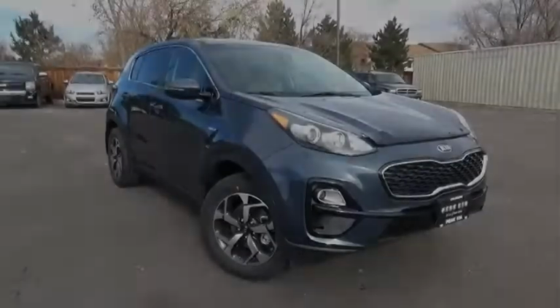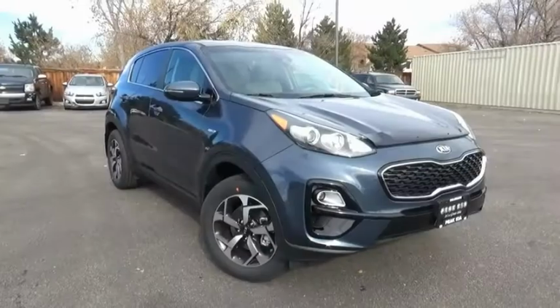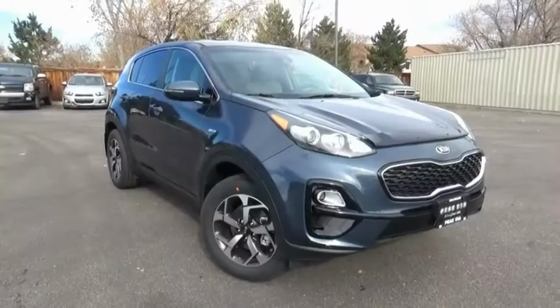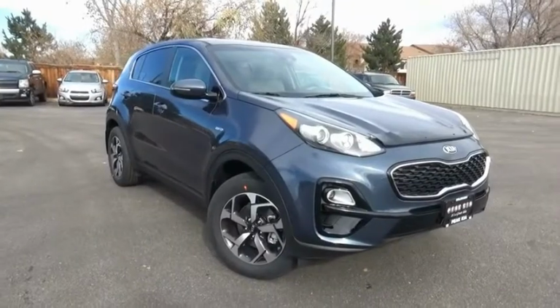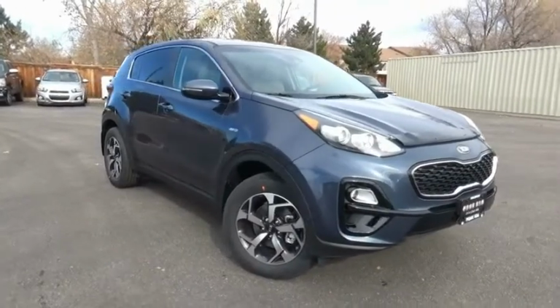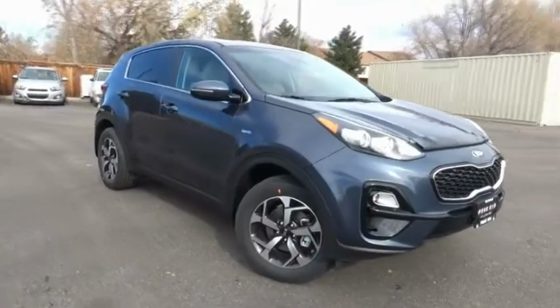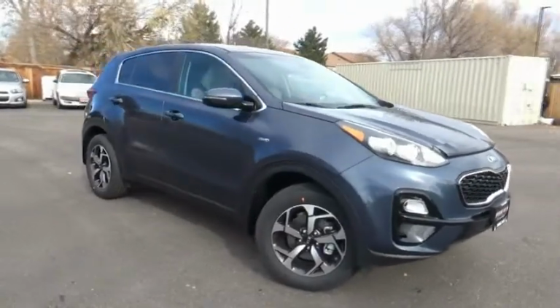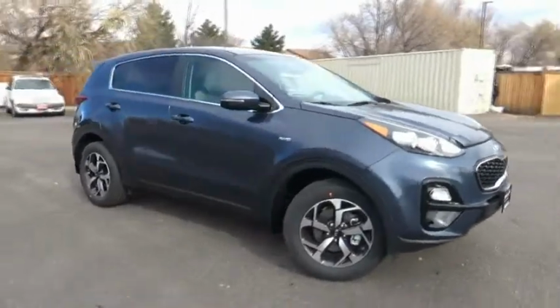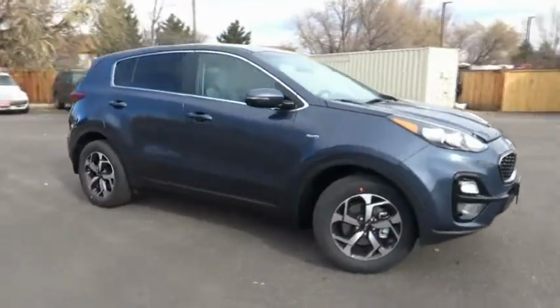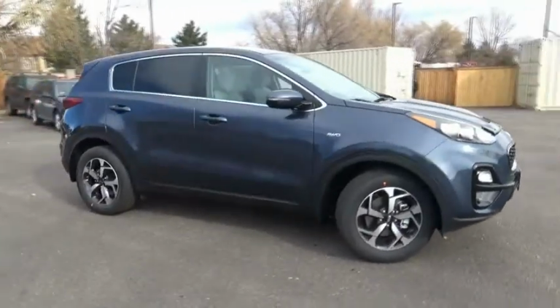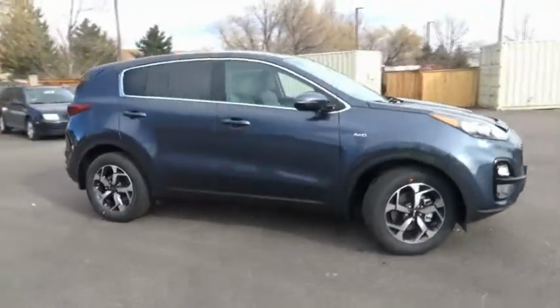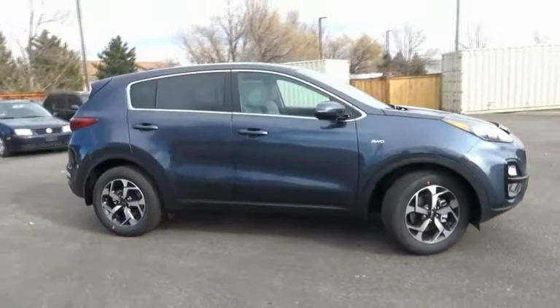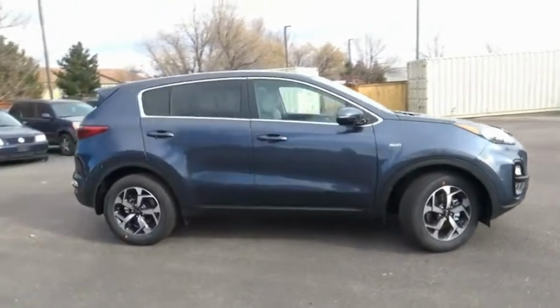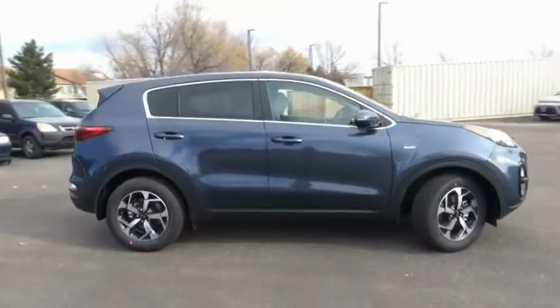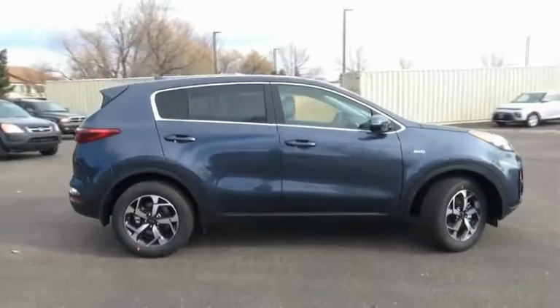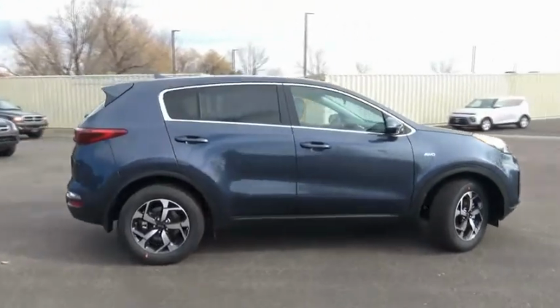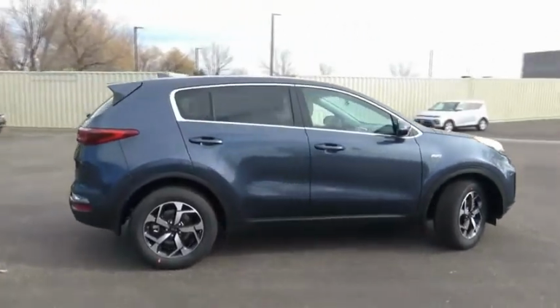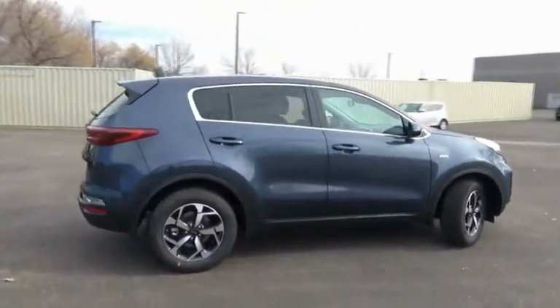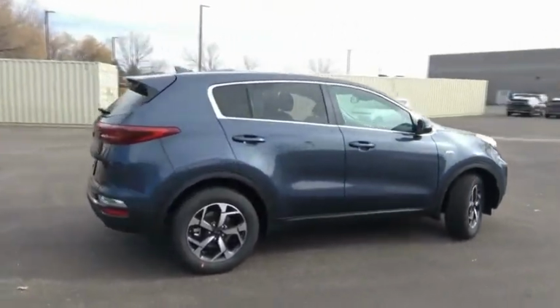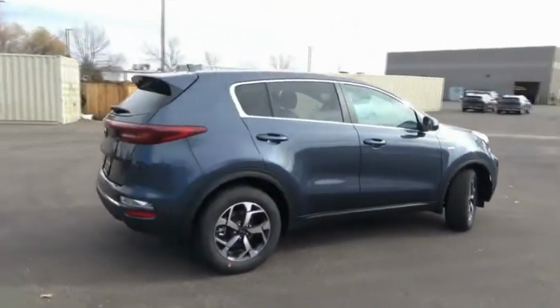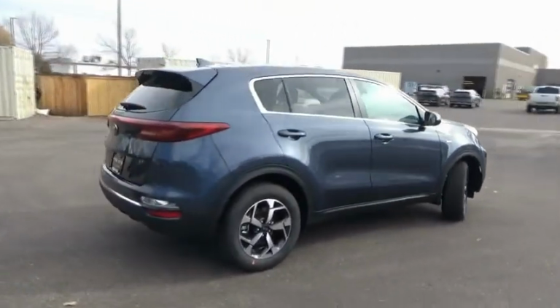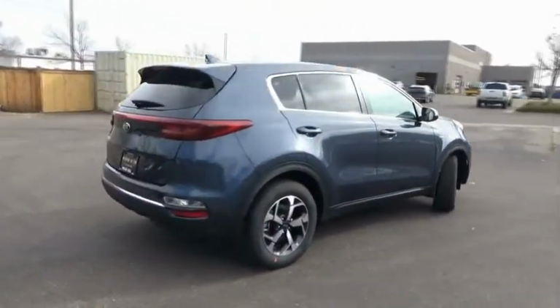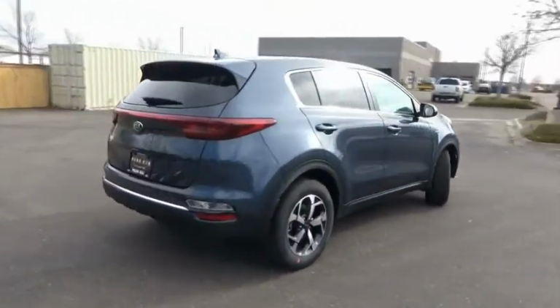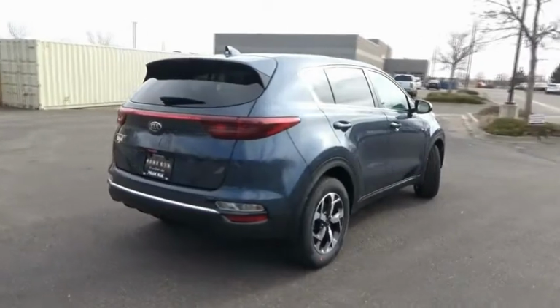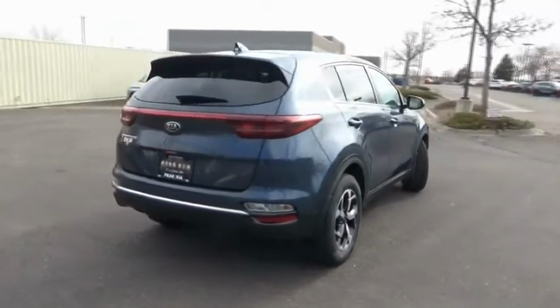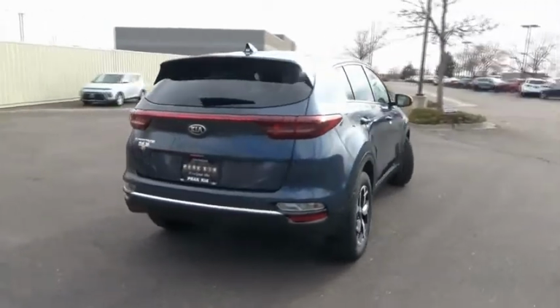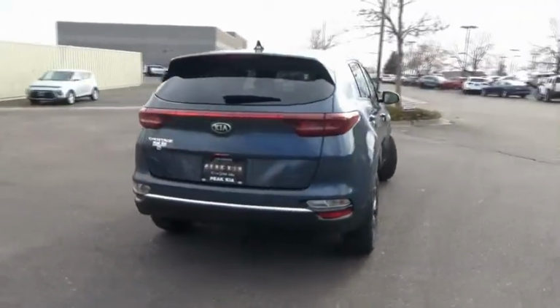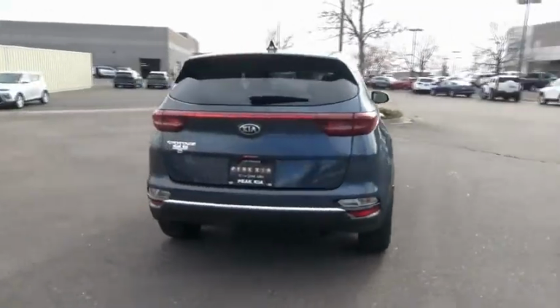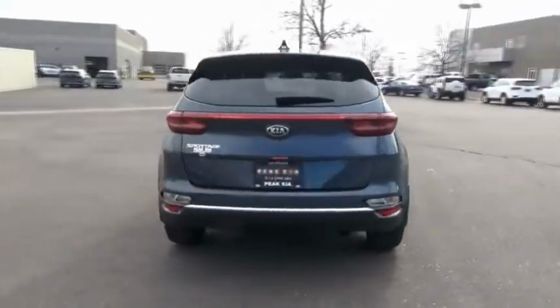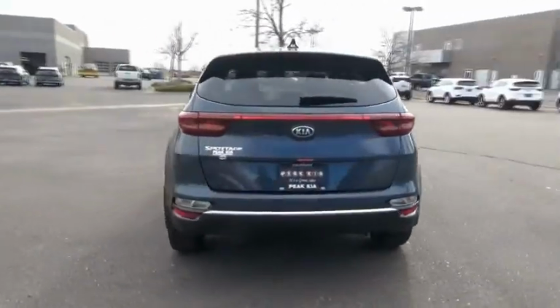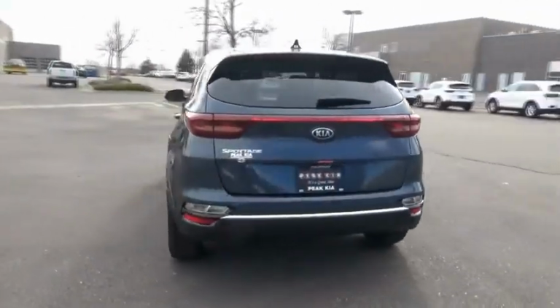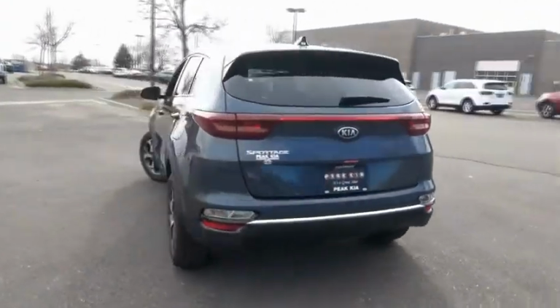Take a ride in the 2020 Sportage. With its sleek and stylish exterior and its roomy, feature-laden interior, the Sportage both looks good and performs well on the road. This vehicle has less than 100 miles.